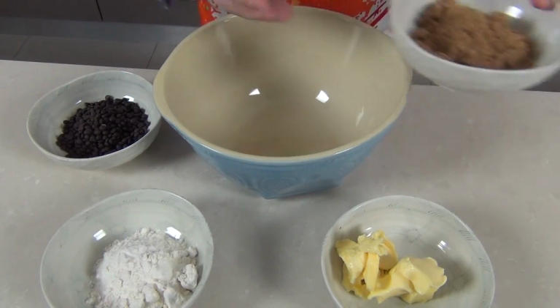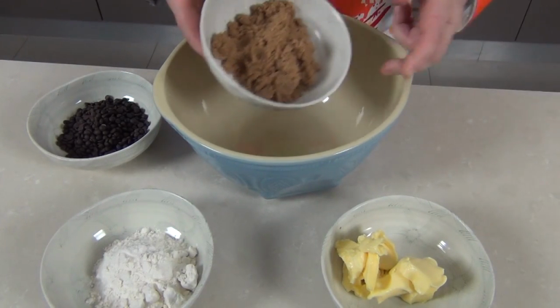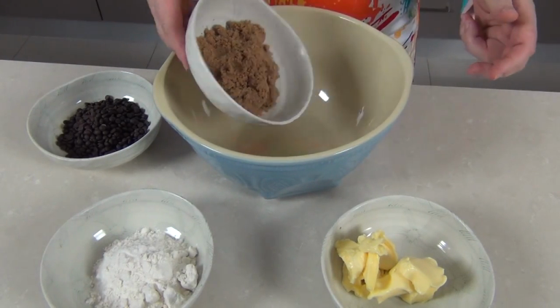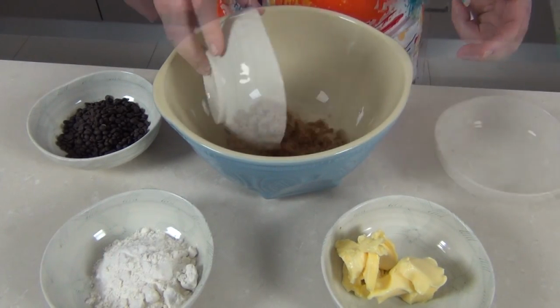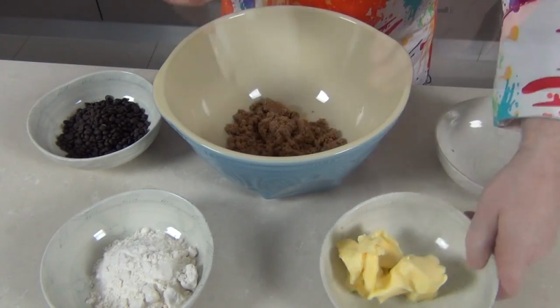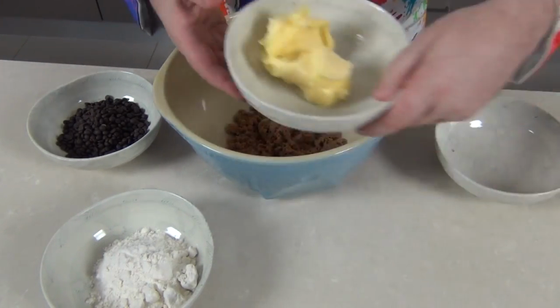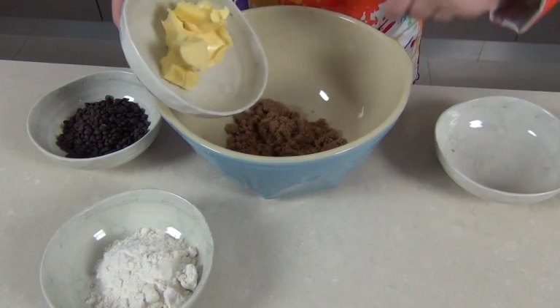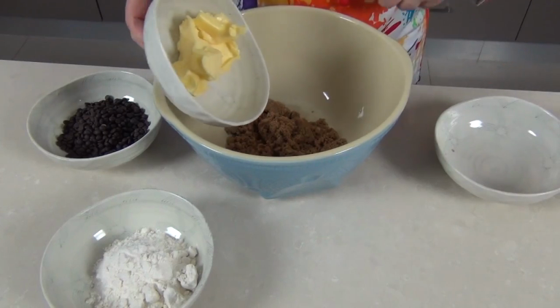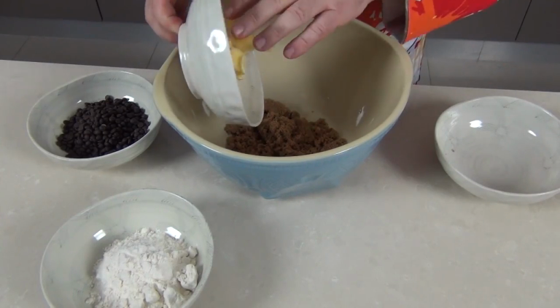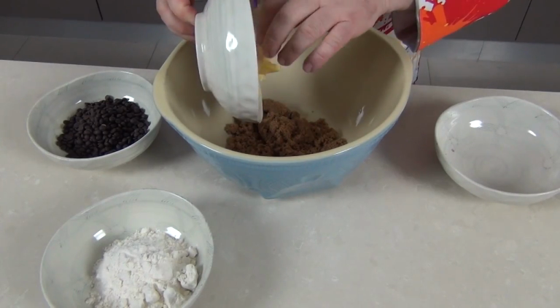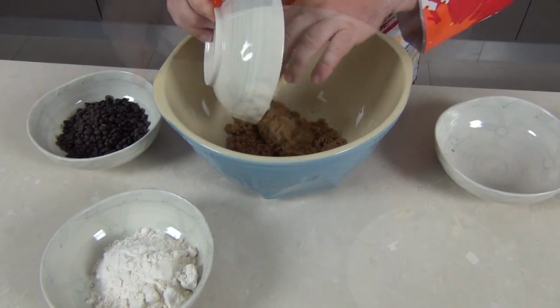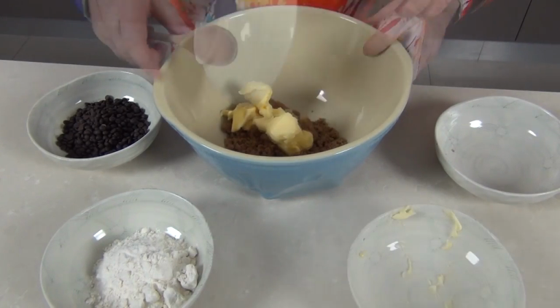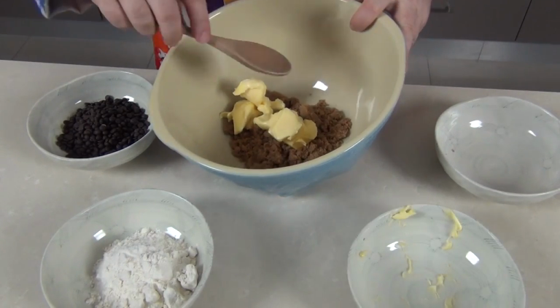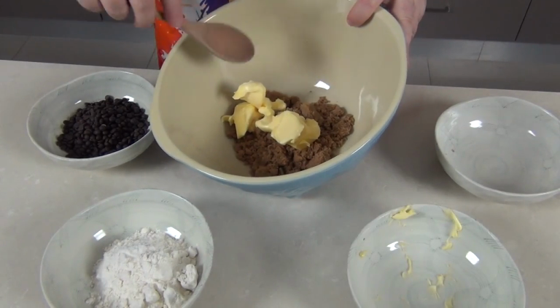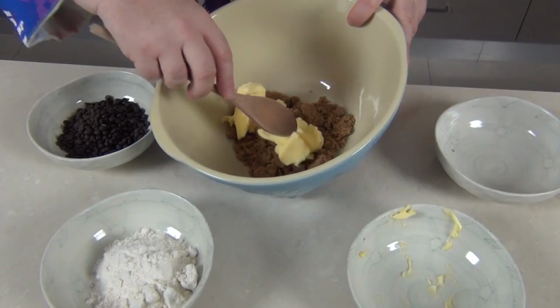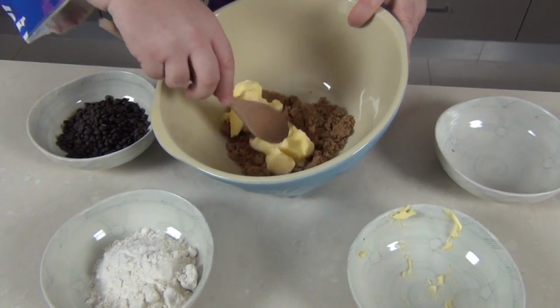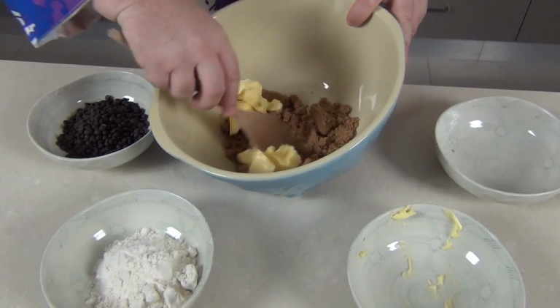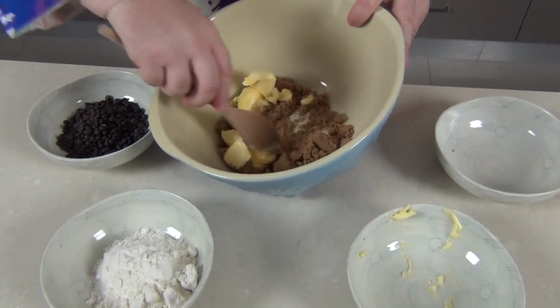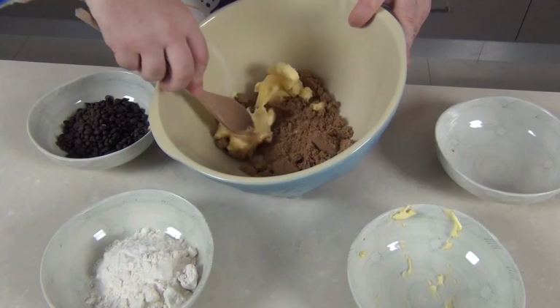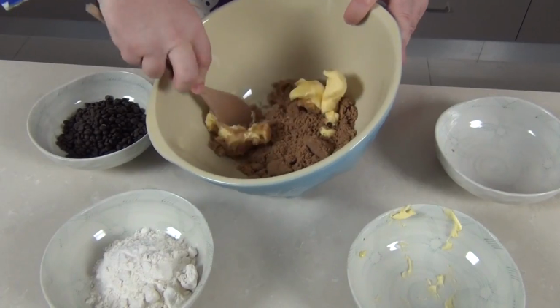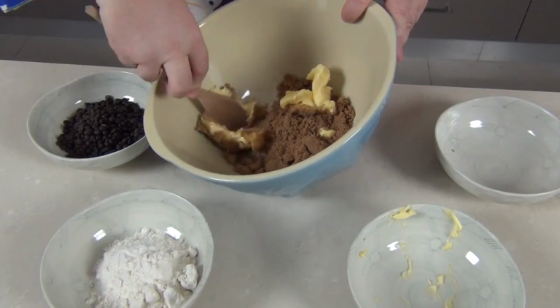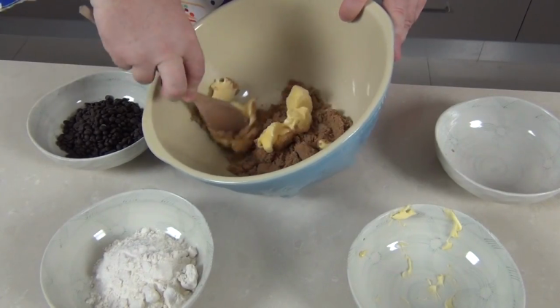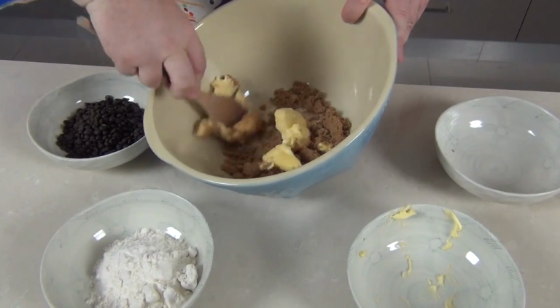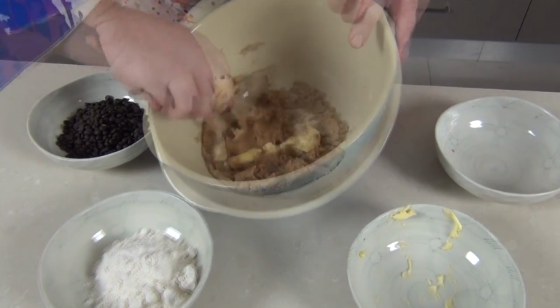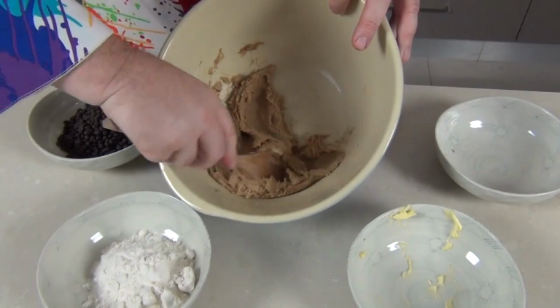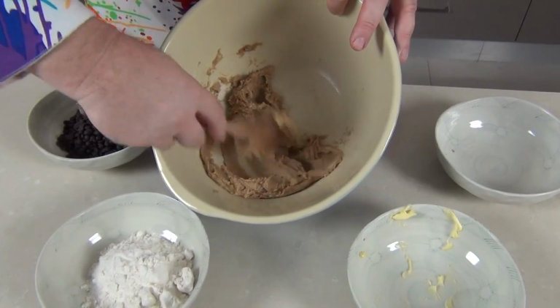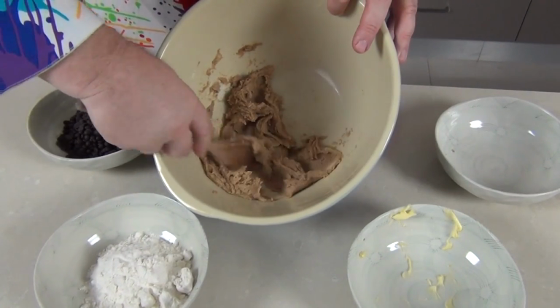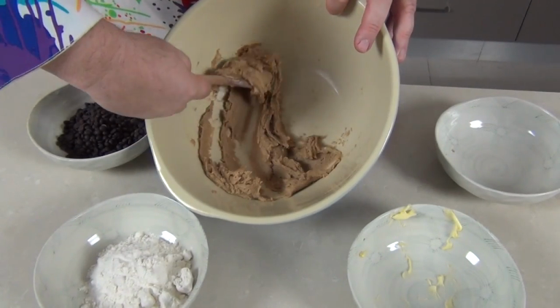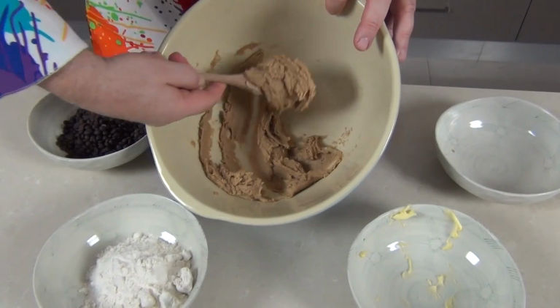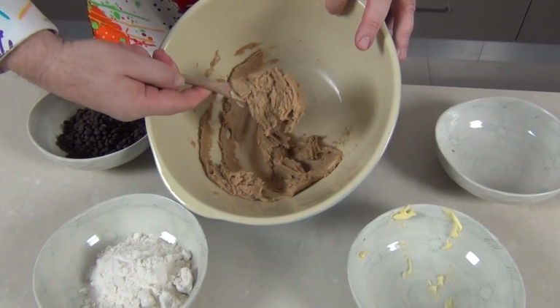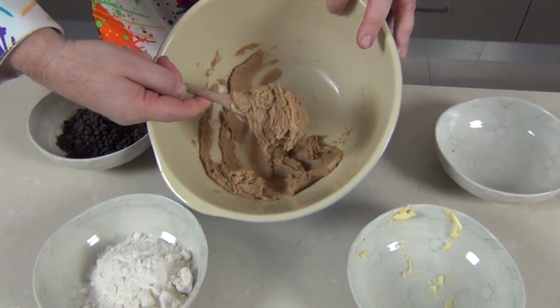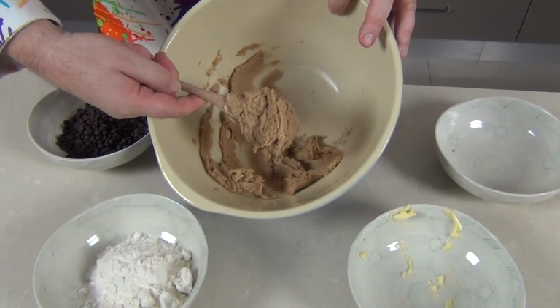I'm just going to pop my sugar and my softened butter into a bowl. That butter wants to be at room temperature and nice and soft. We're just going to cream these together against the side of the bowl, and after just a minute or so you're going to have this wonderful fudgy consistency.